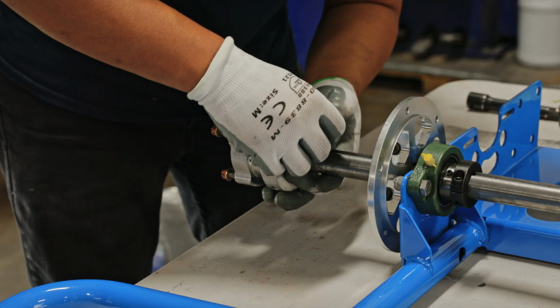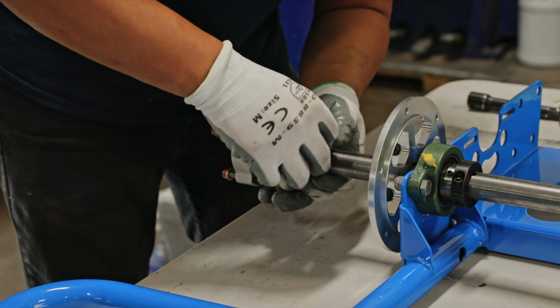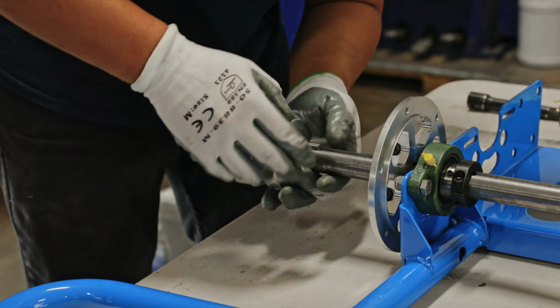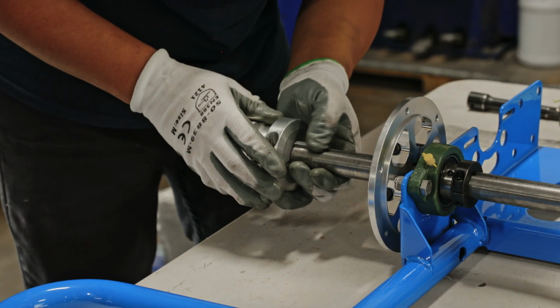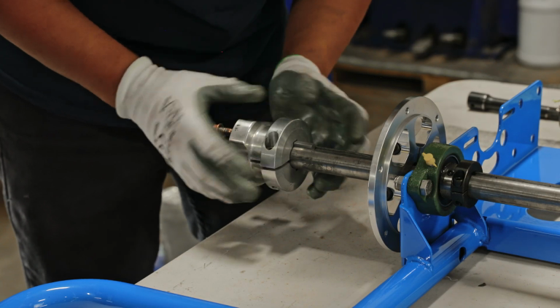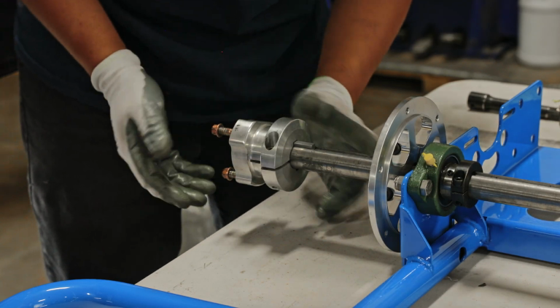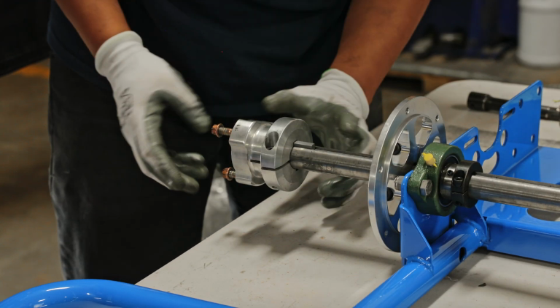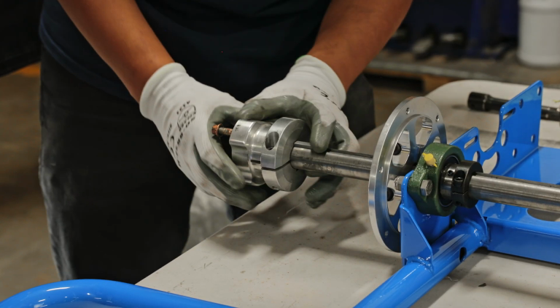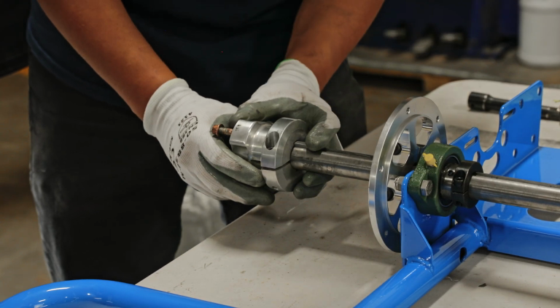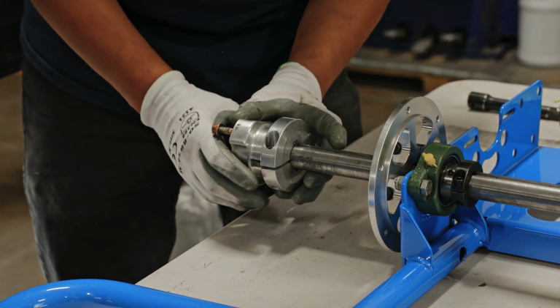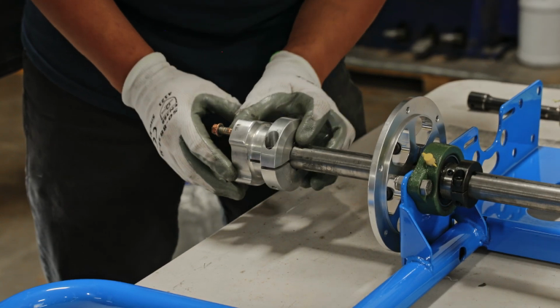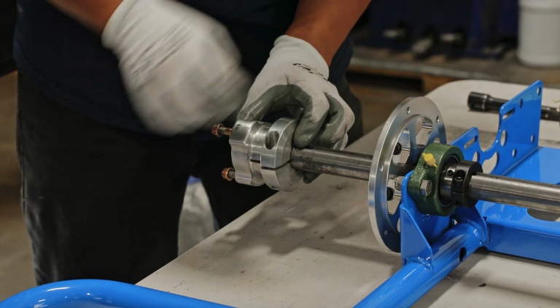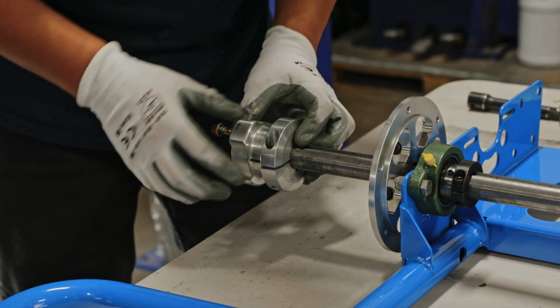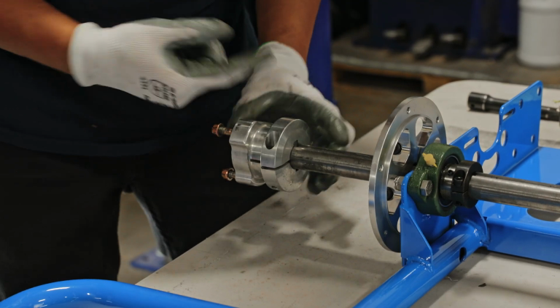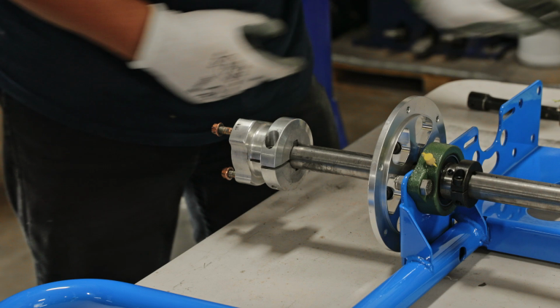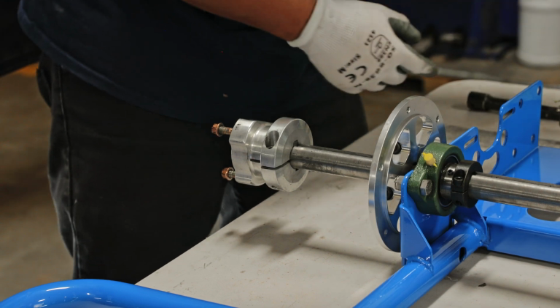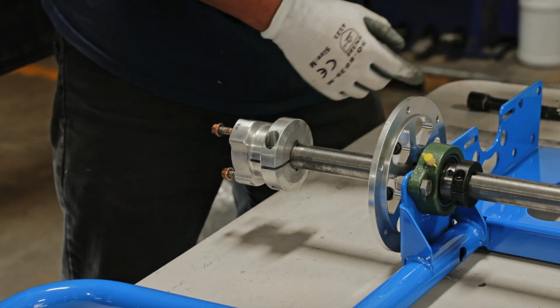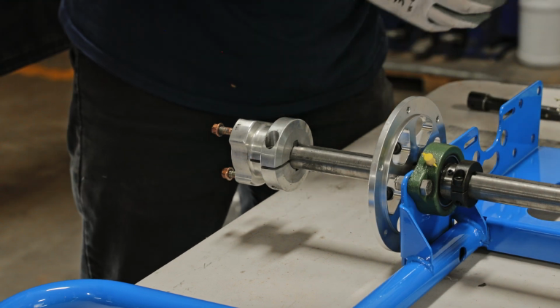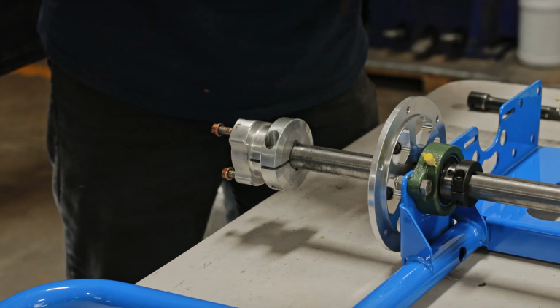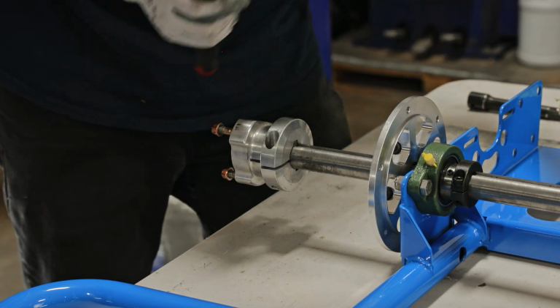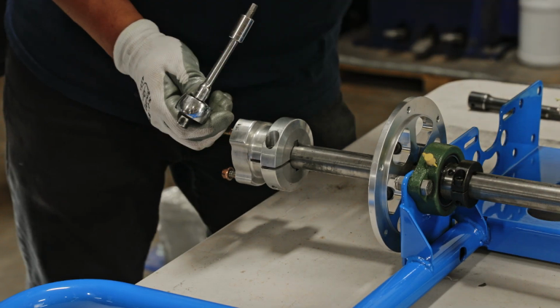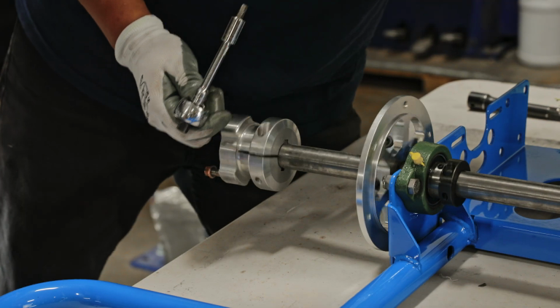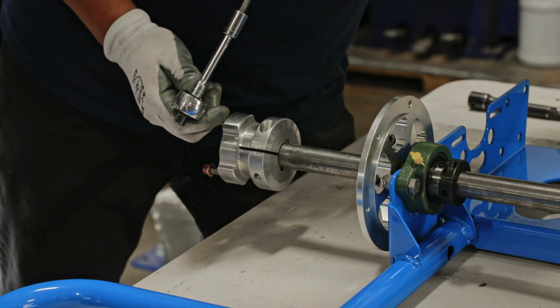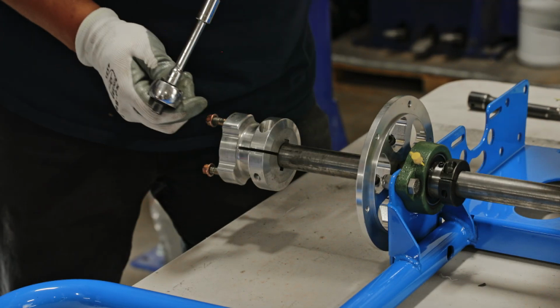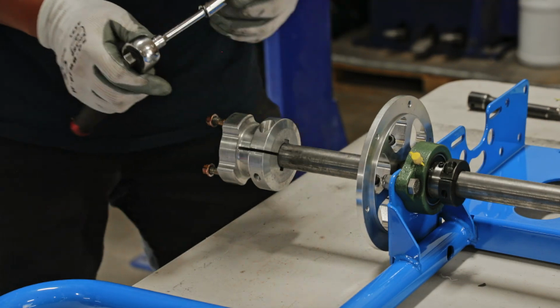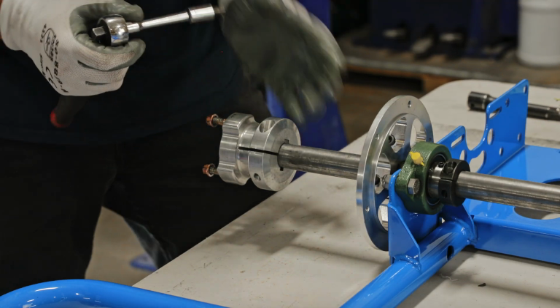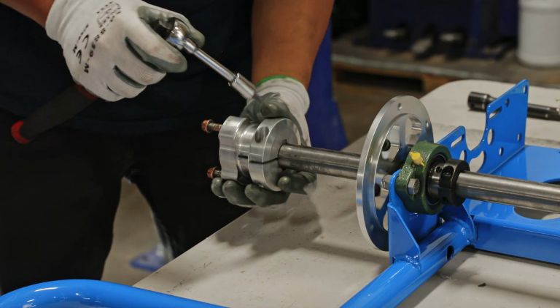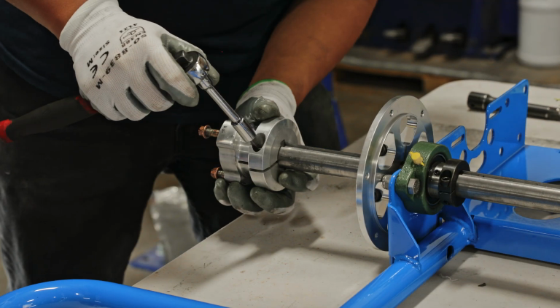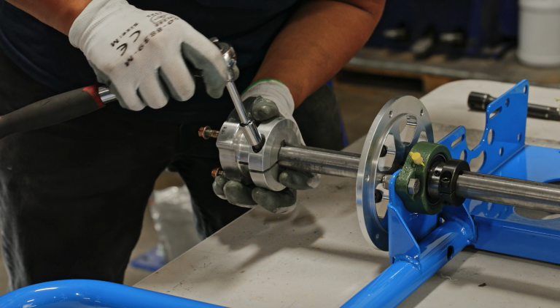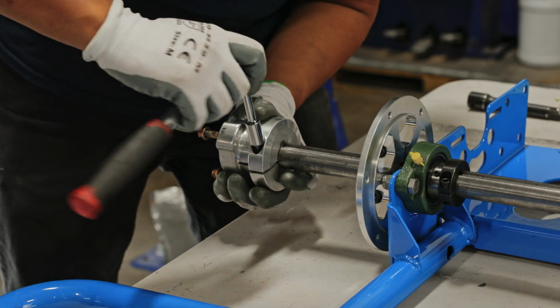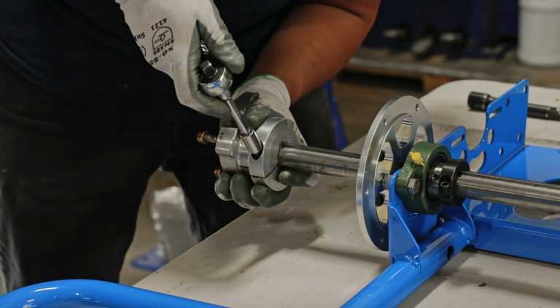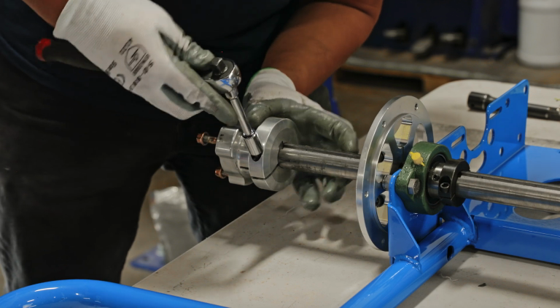The next step is to align the slots on the wheel hub, grab the cylinder keys, and insert them from the back — make sure they're flush with the back. Then go ahead and tighten down the wheel hubs.